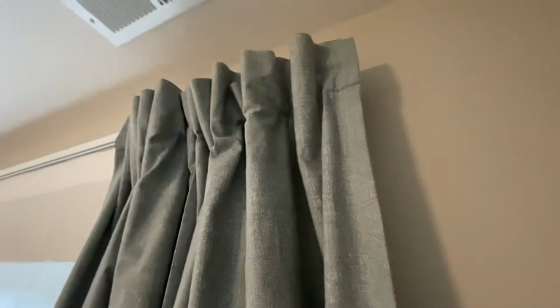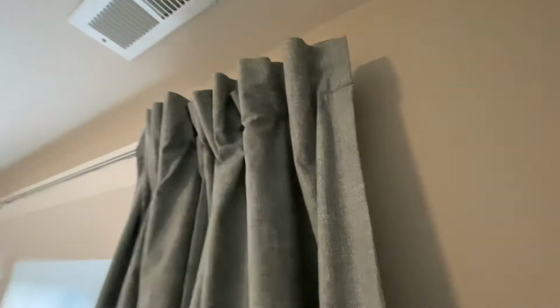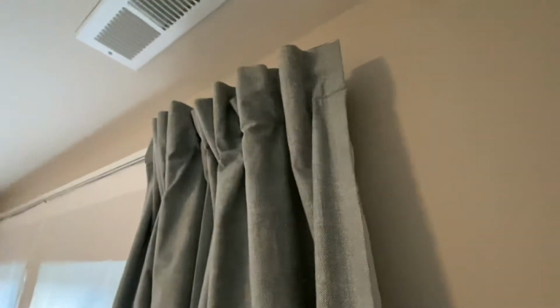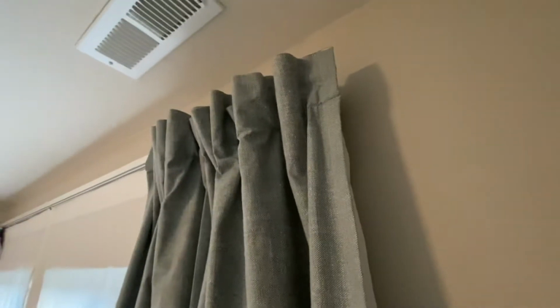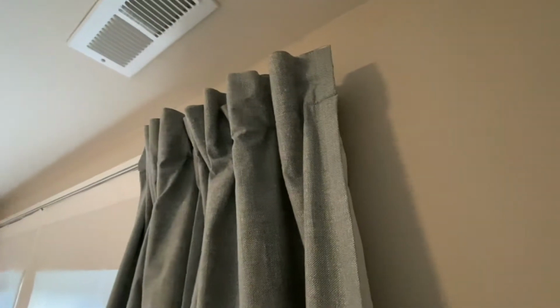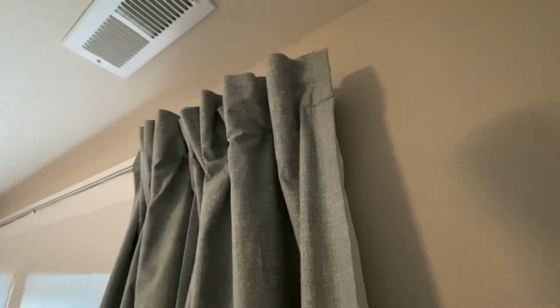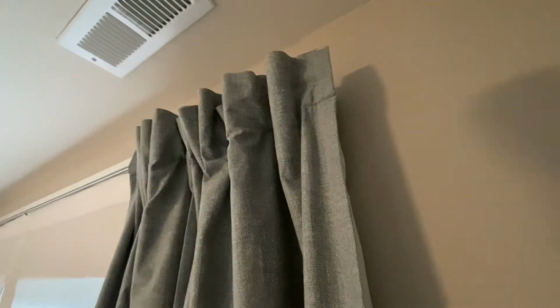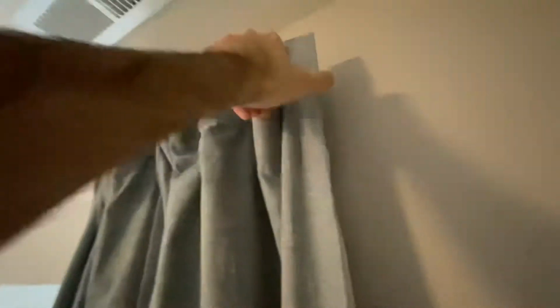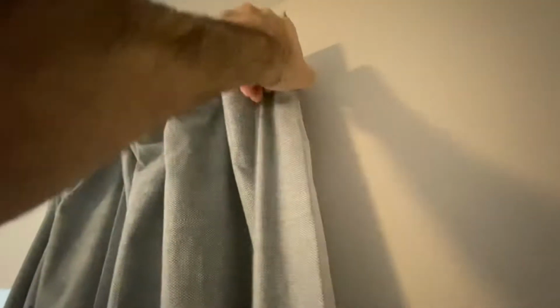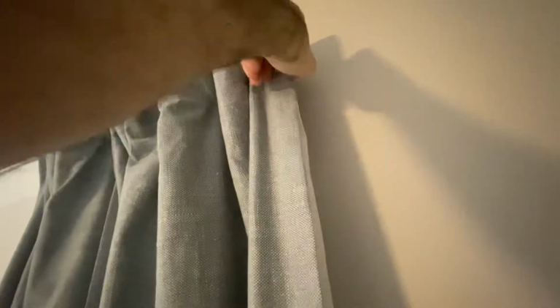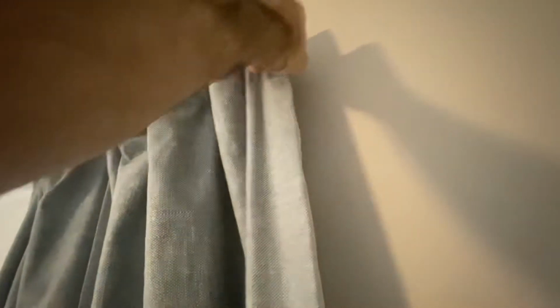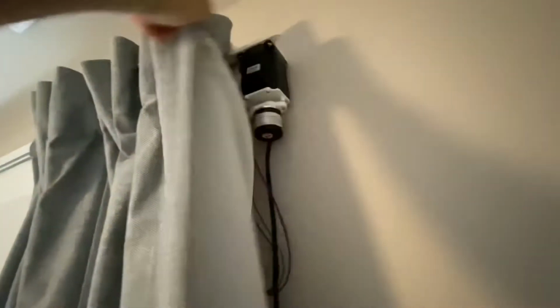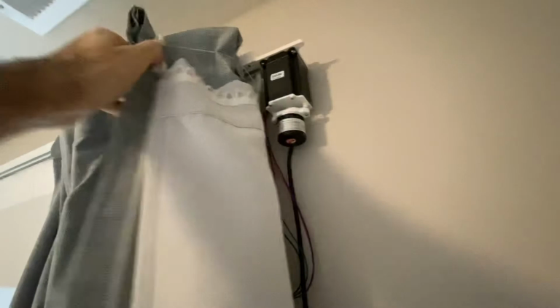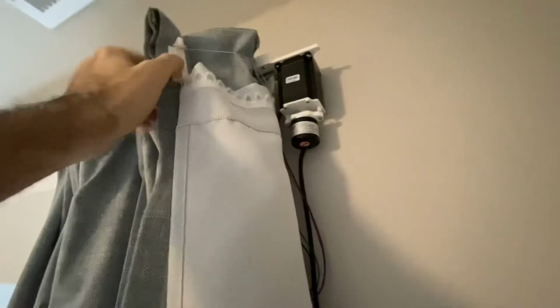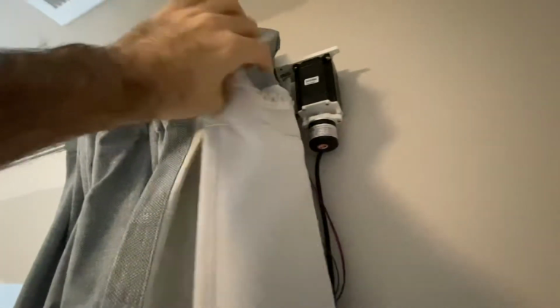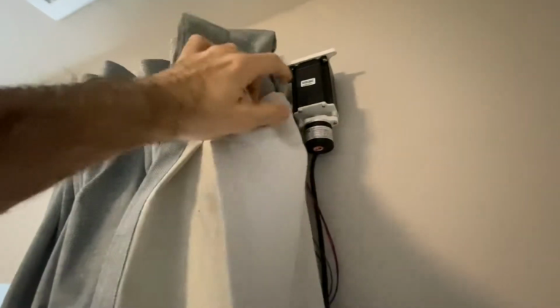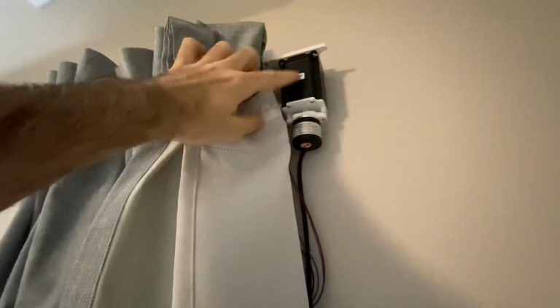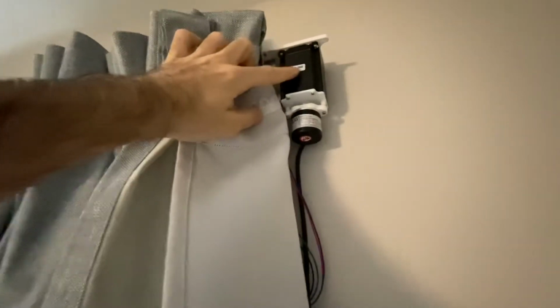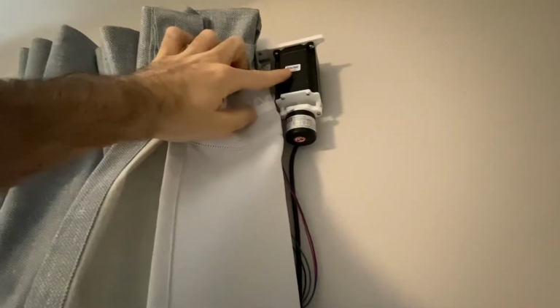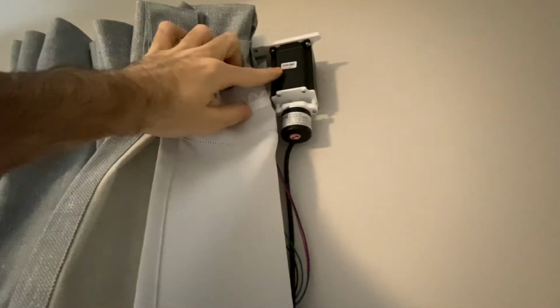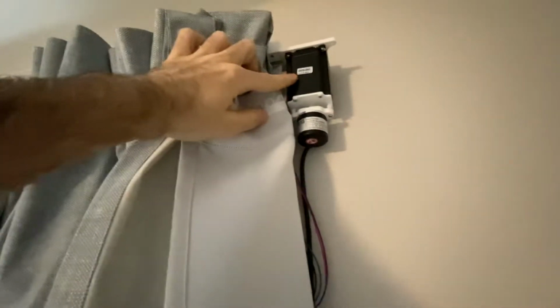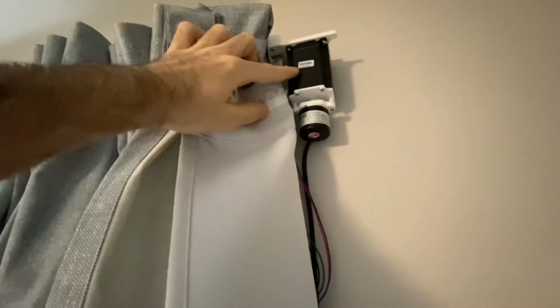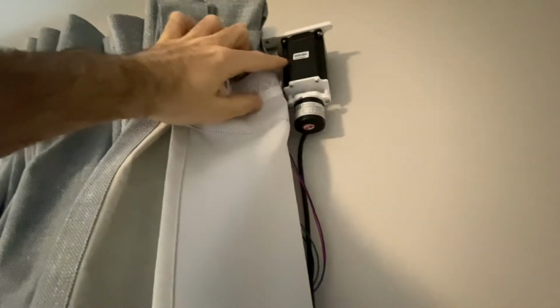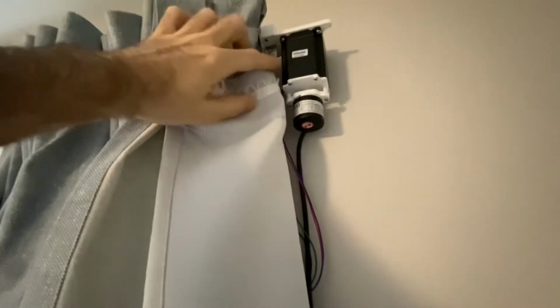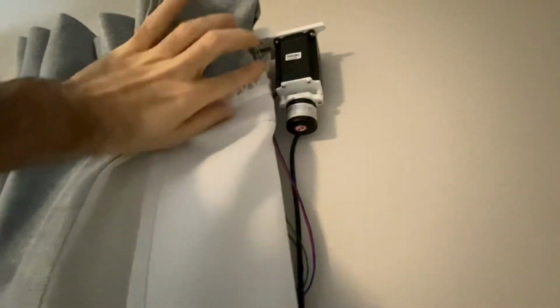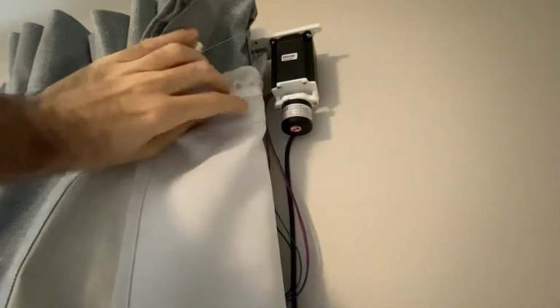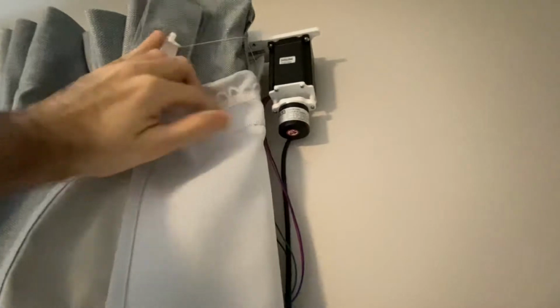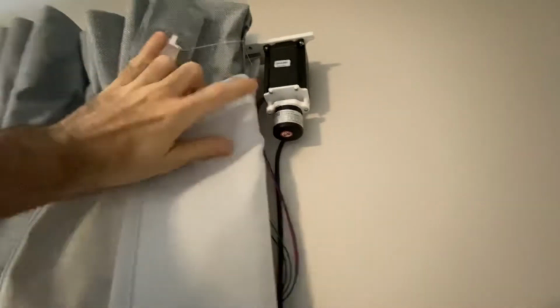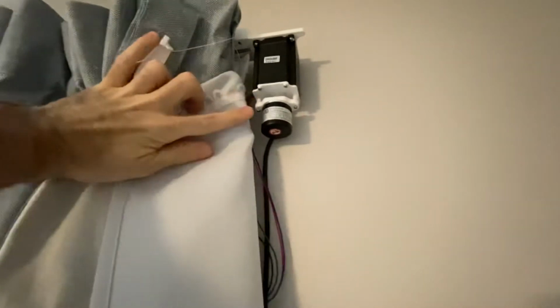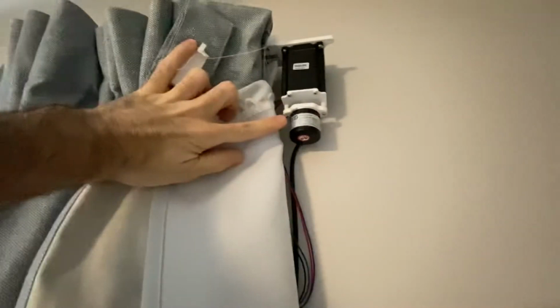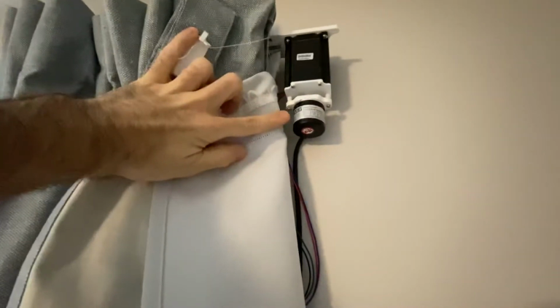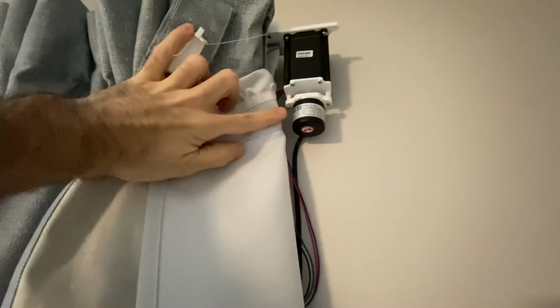Here is version two of my curtain openers. You can see behind the curtain I have a pretty large stepper motor — I actually don't think I need one that large, it's just what I had on hand — and an optical rotary encoder.